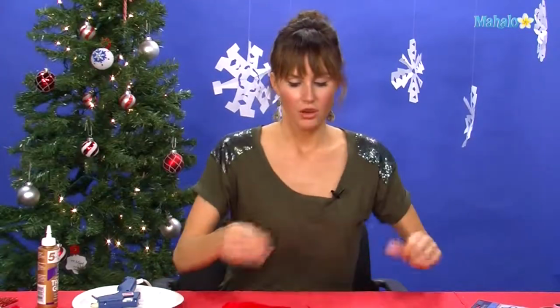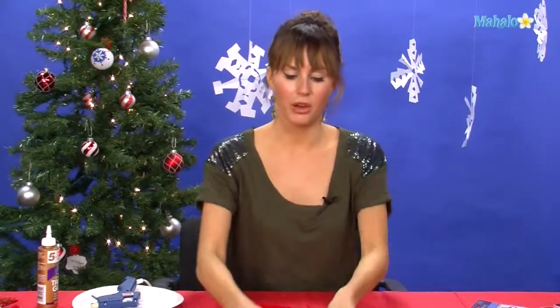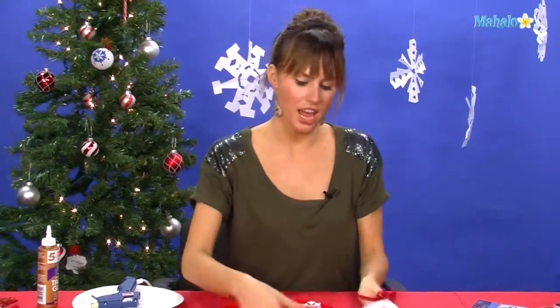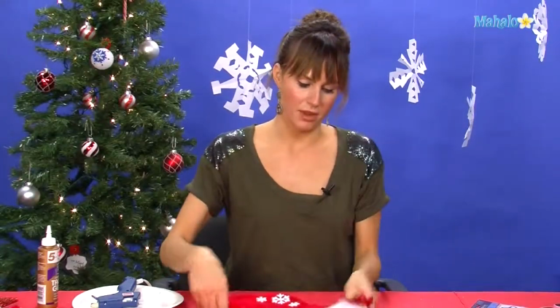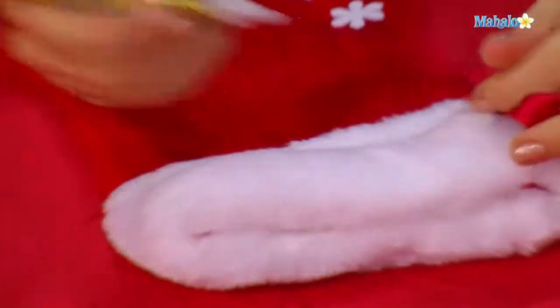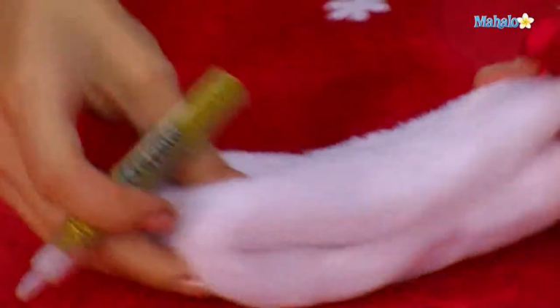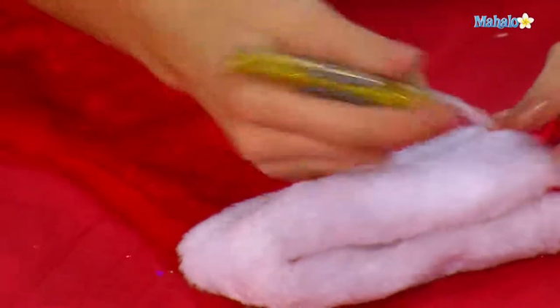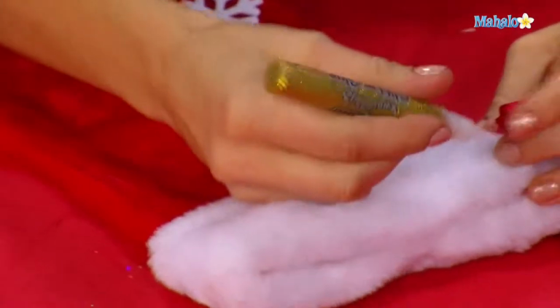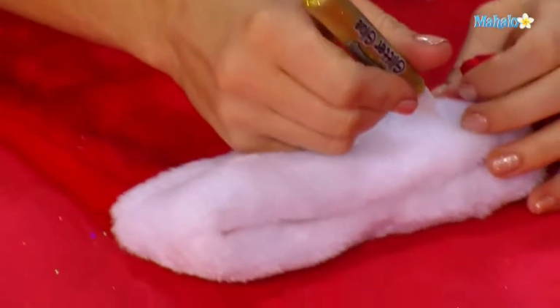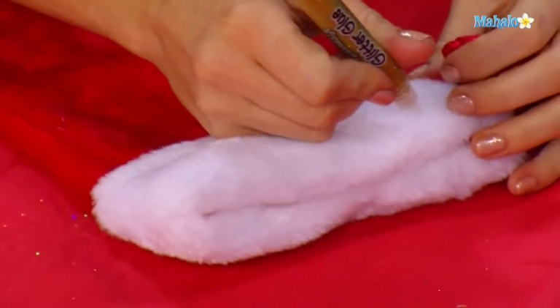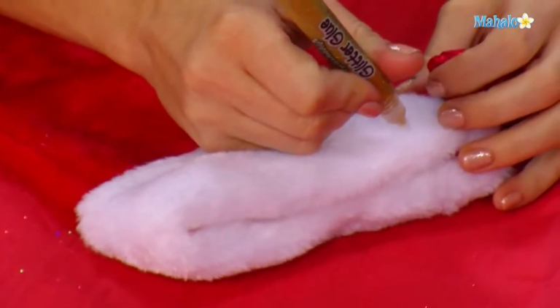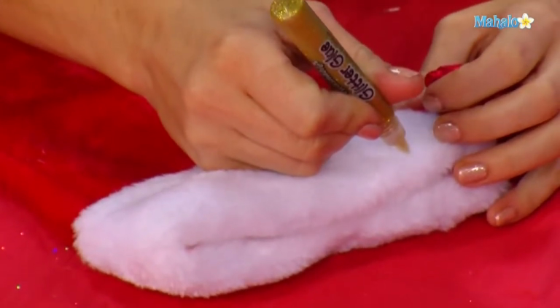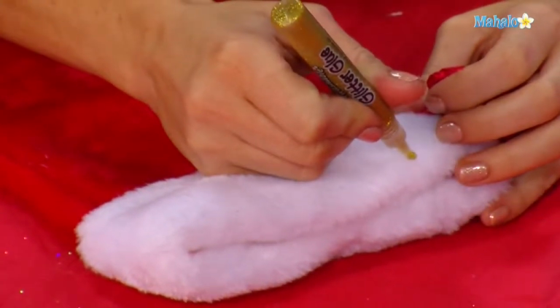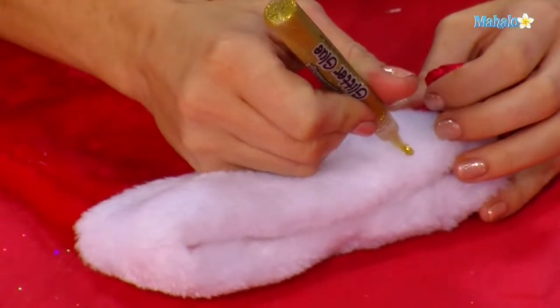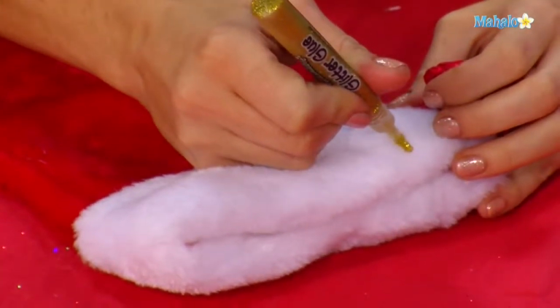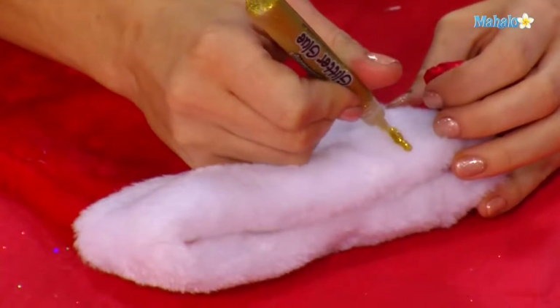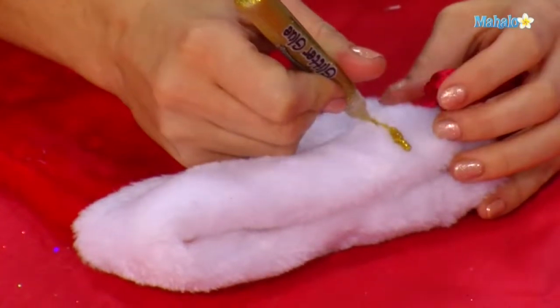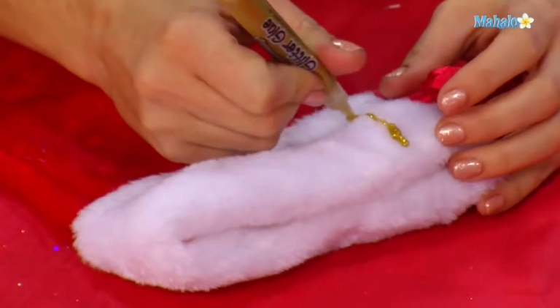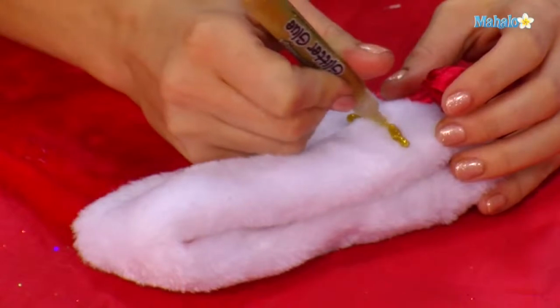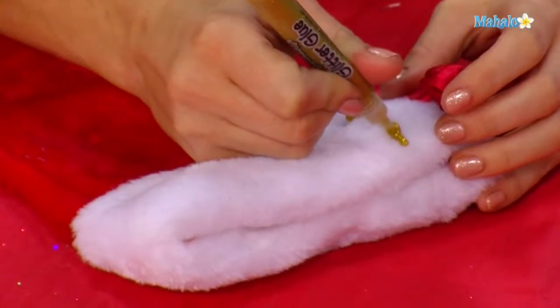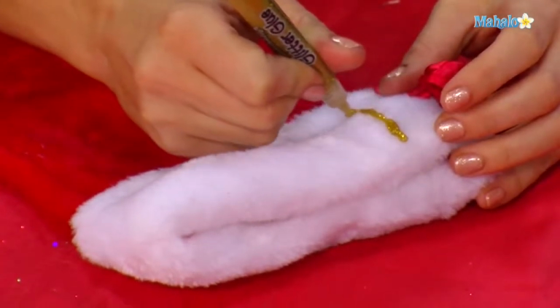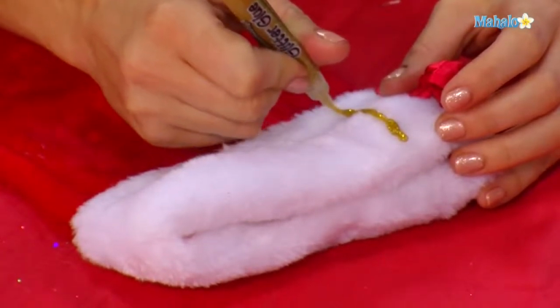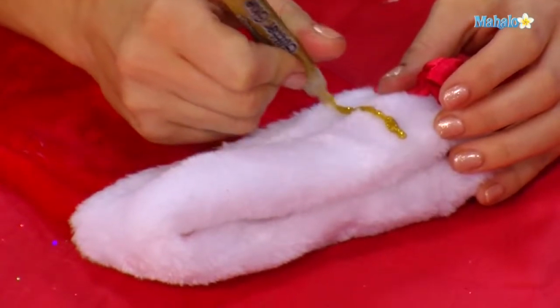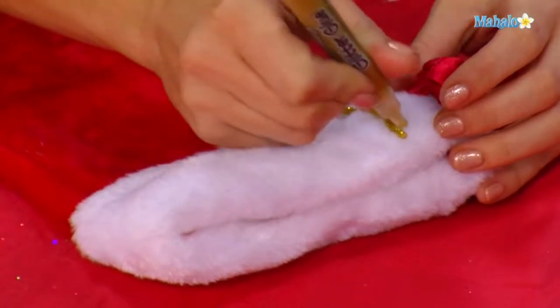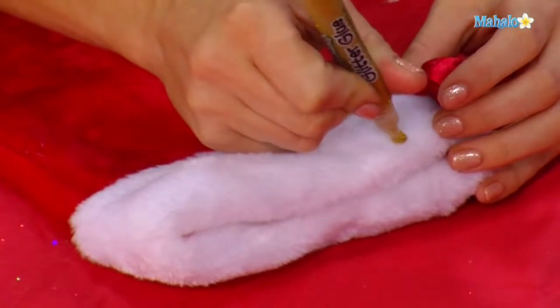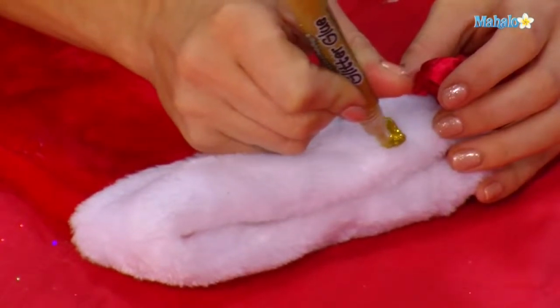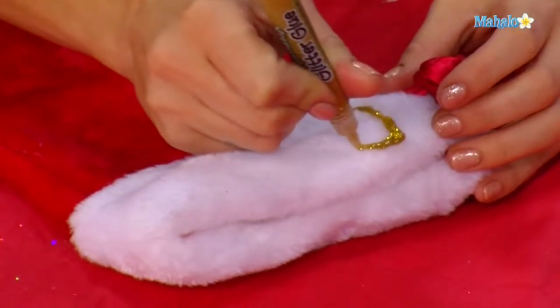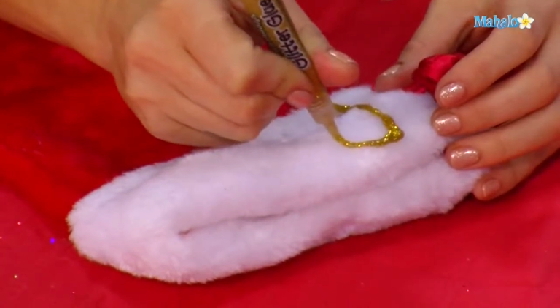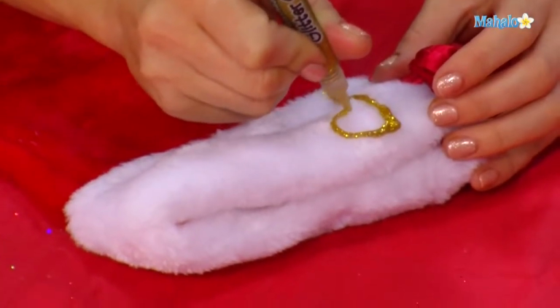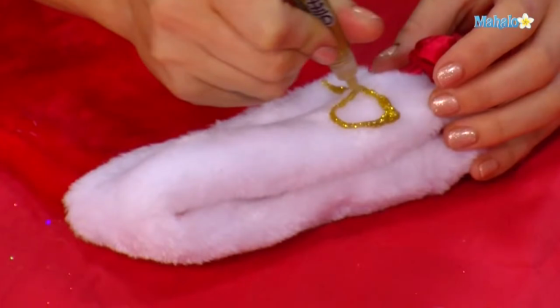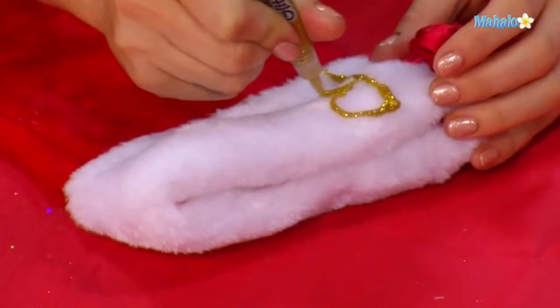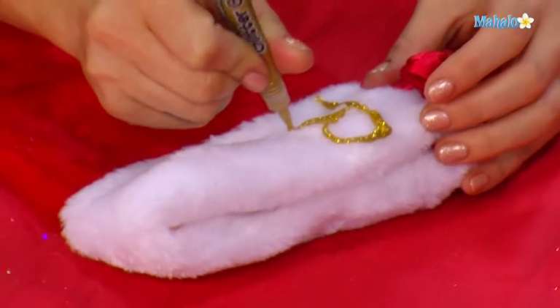Now we're going to put our name. We're going to put the glitter glue really thick all along the felt — make sure it's not behind the bow. You want to make big clear block letters.